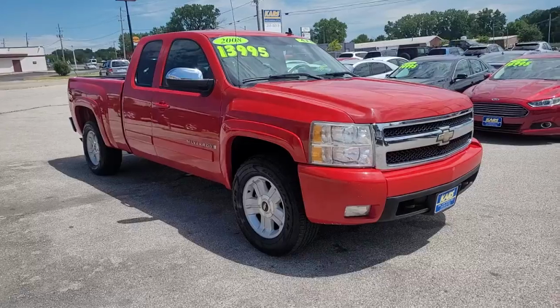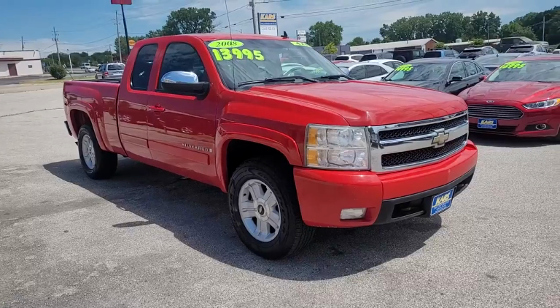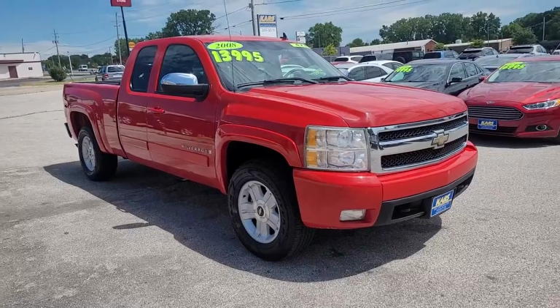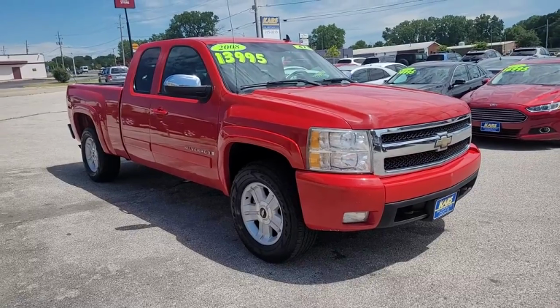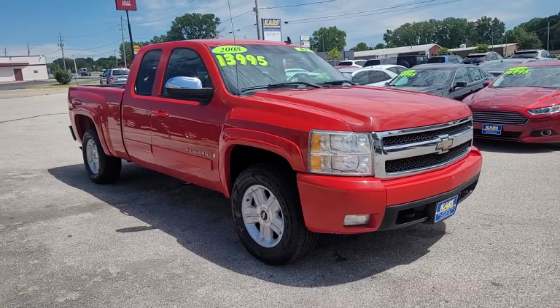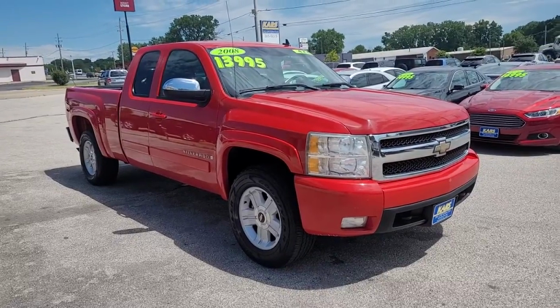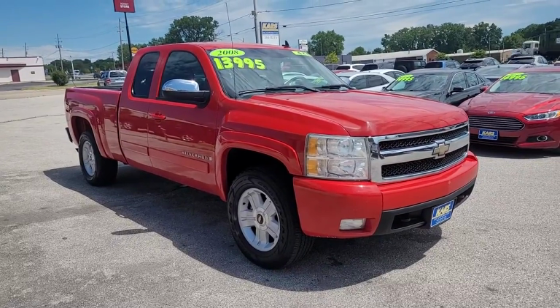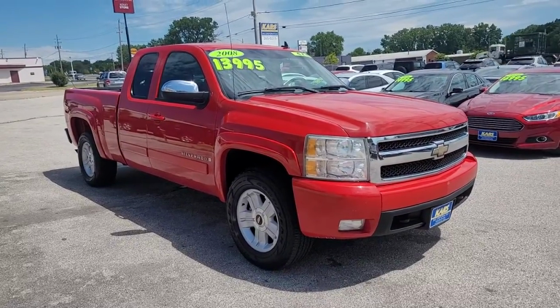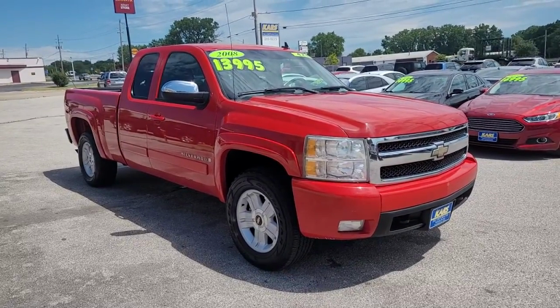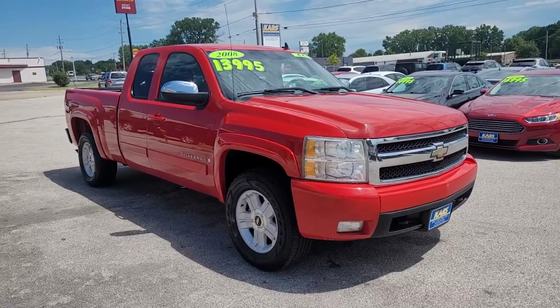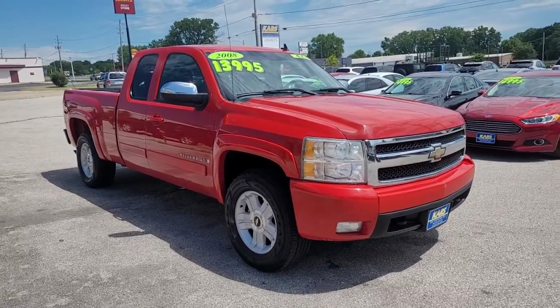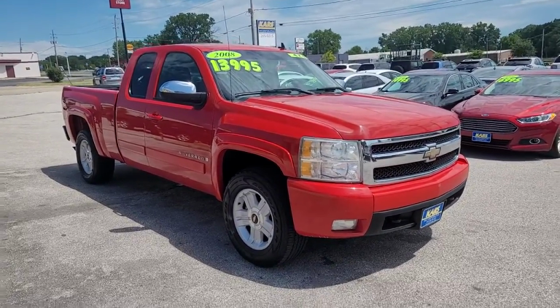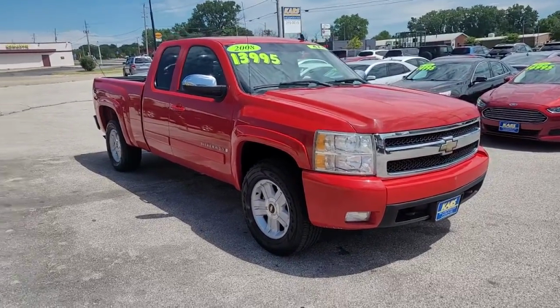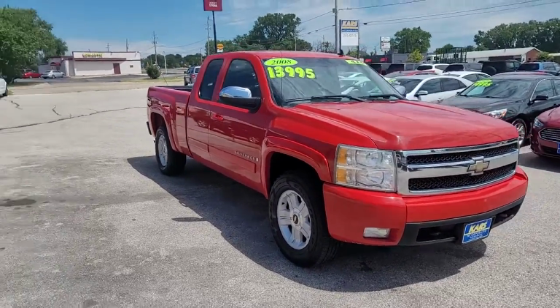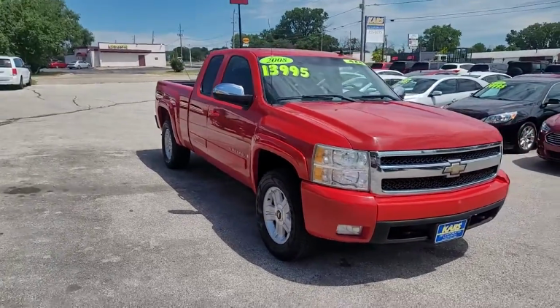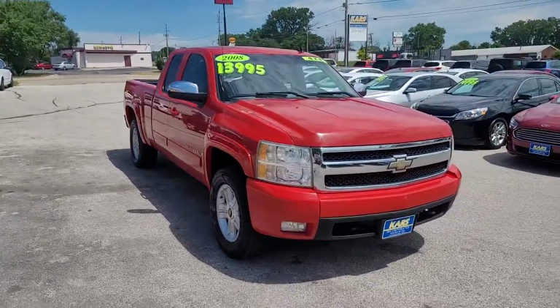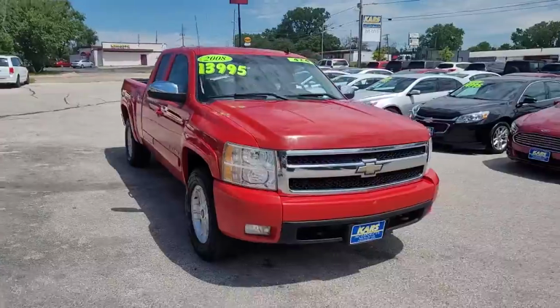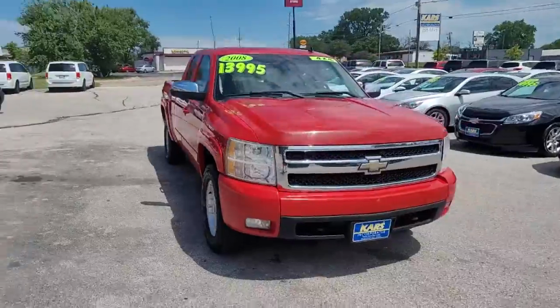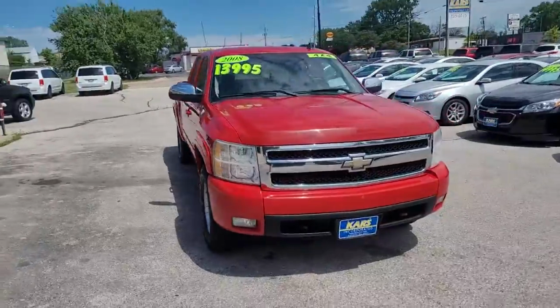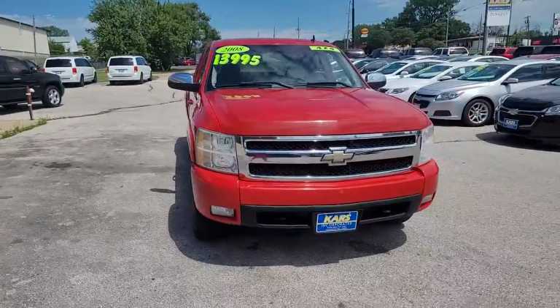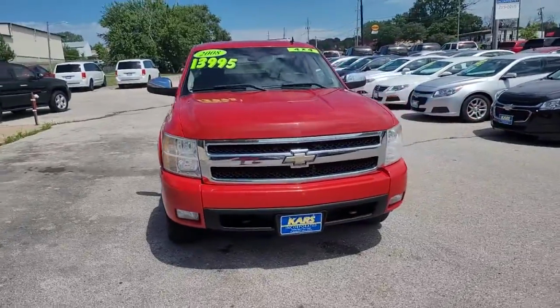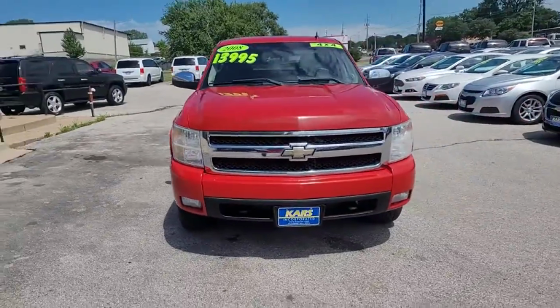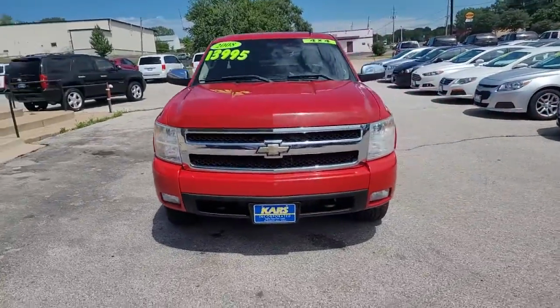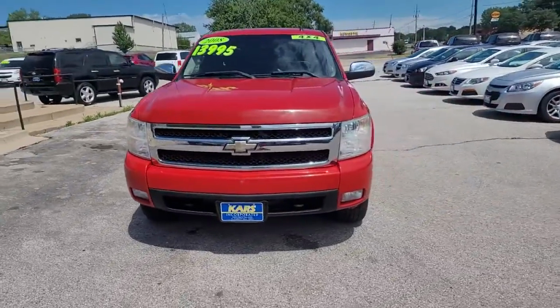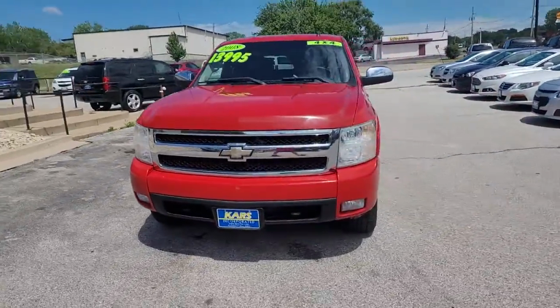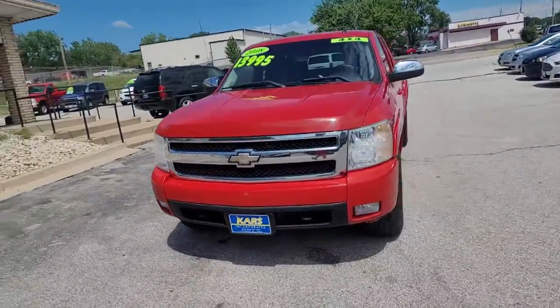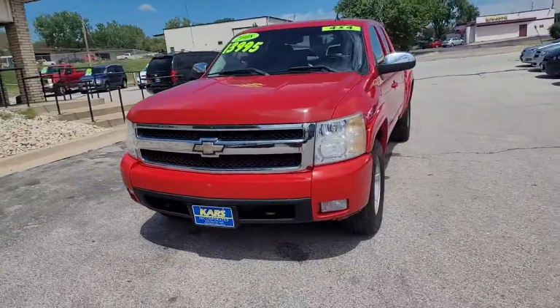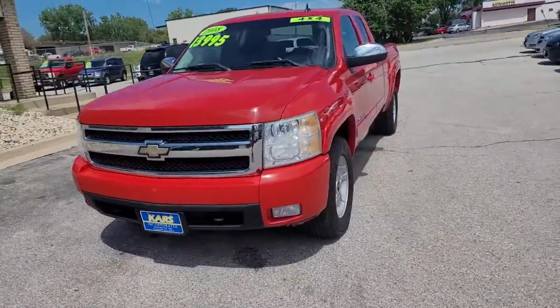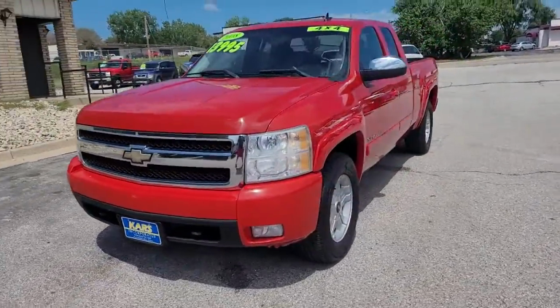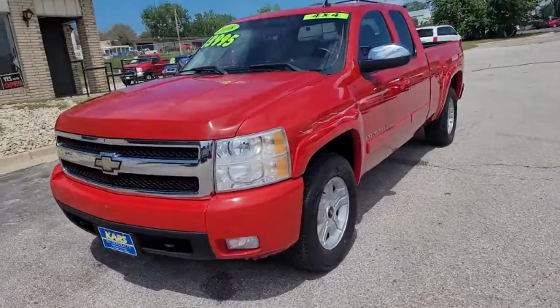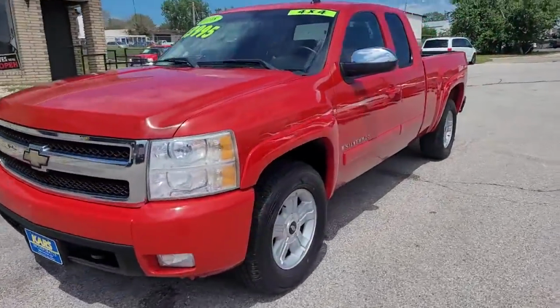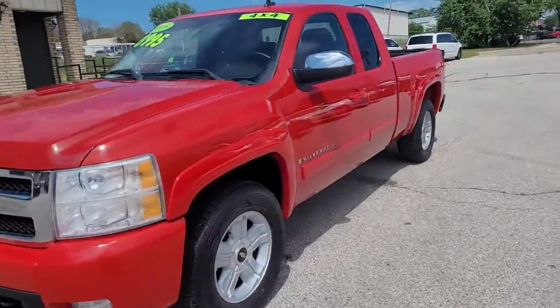Here is a wonderful 2008 Chevrolet Silverado 1500. This vehicle is an outstanding buy with fewer than 150,000 miles on the odometer.